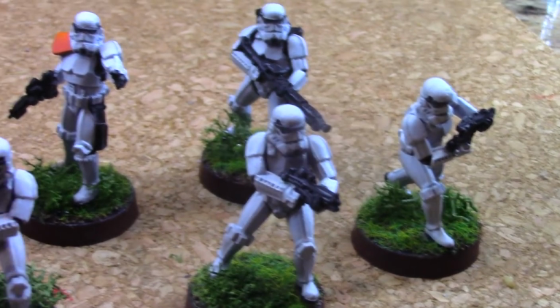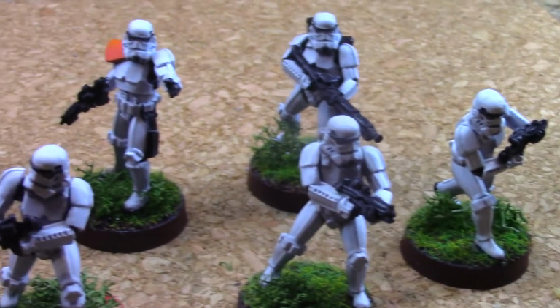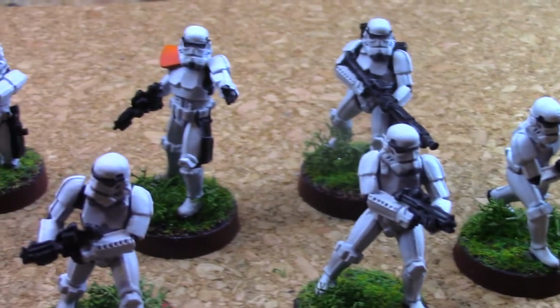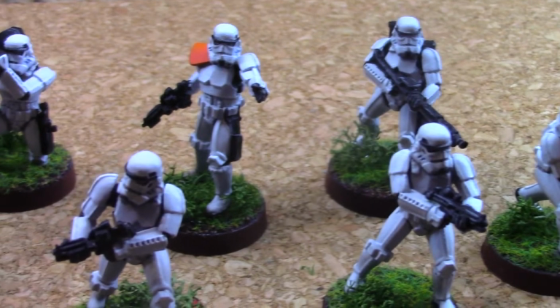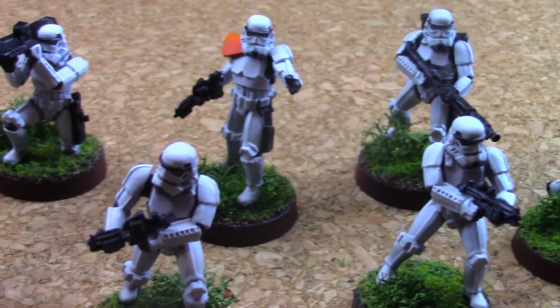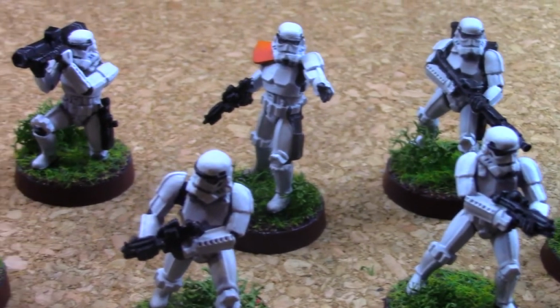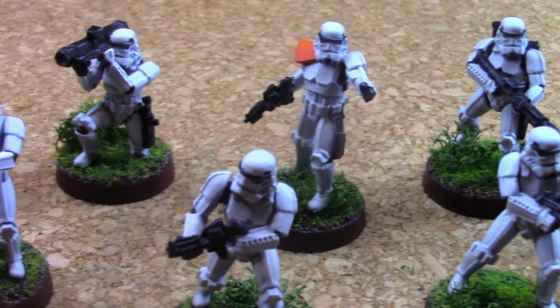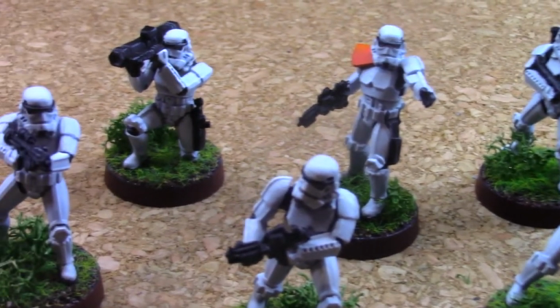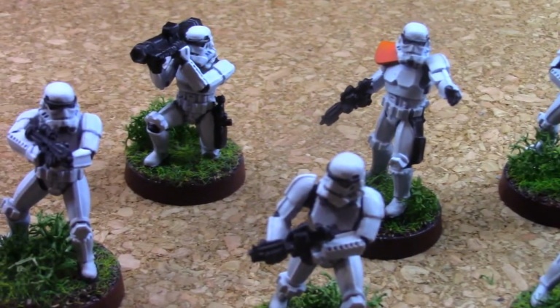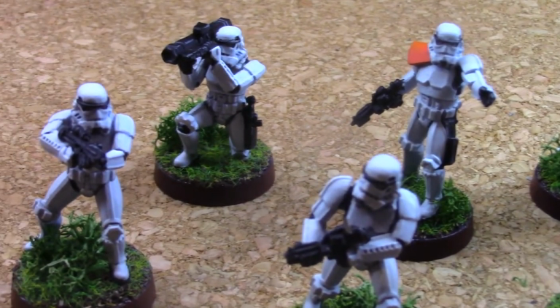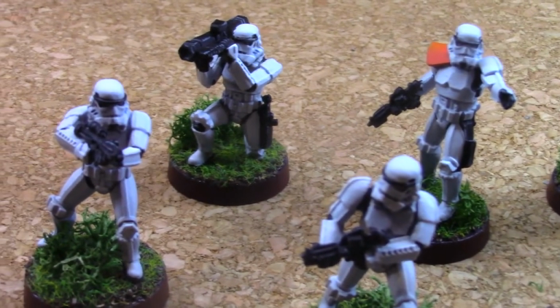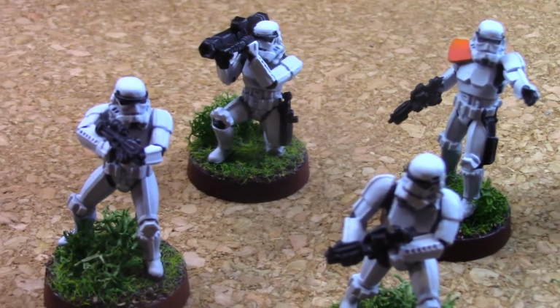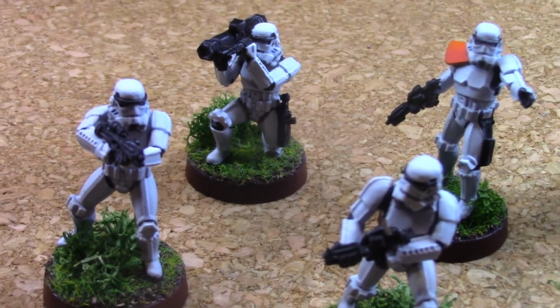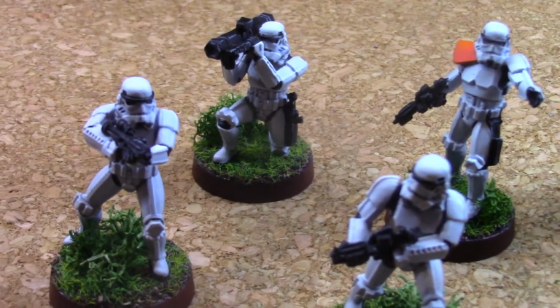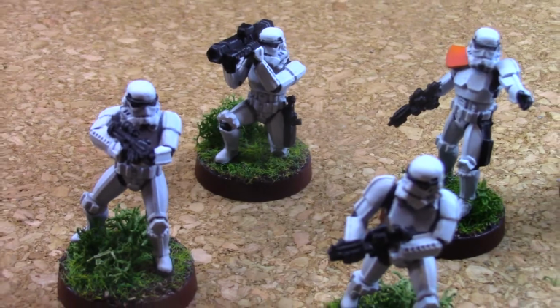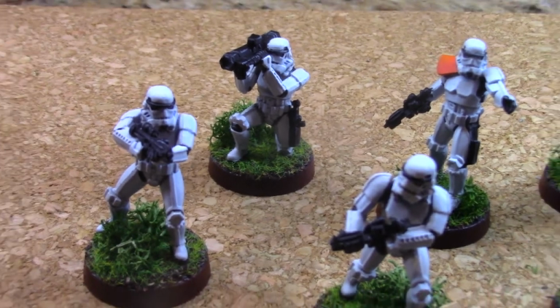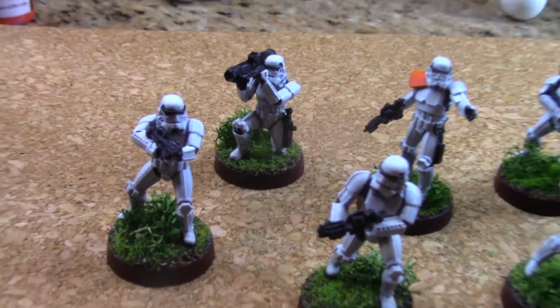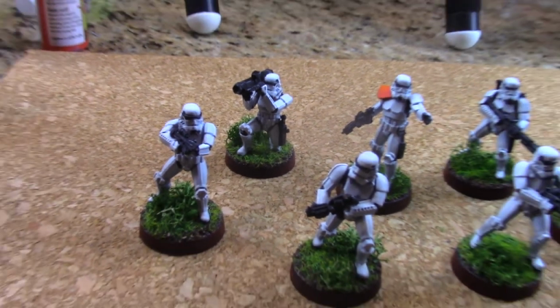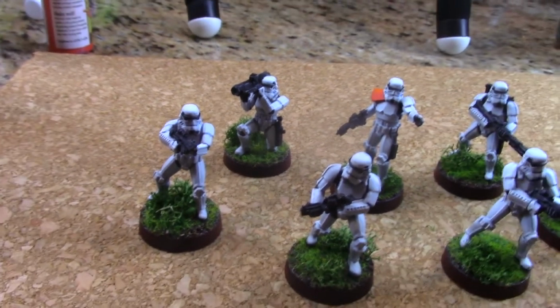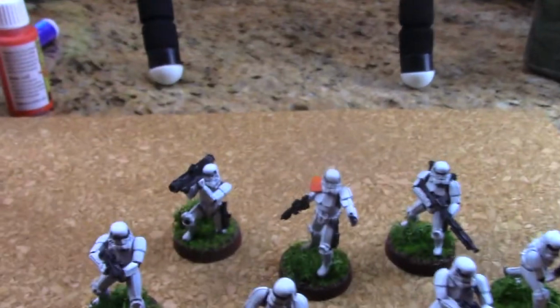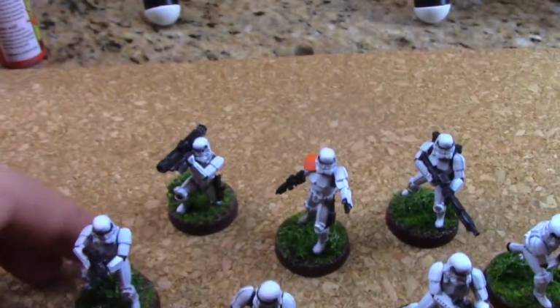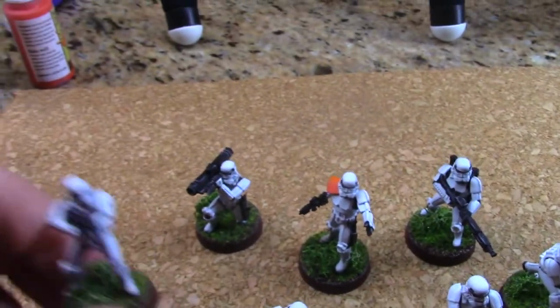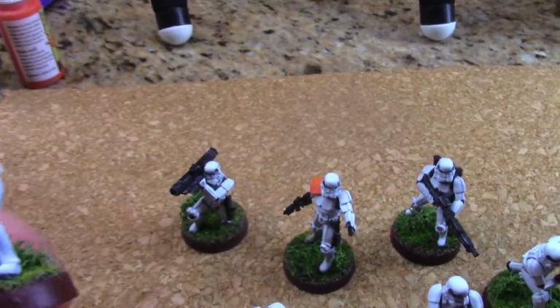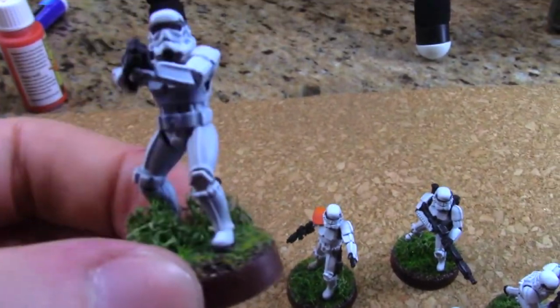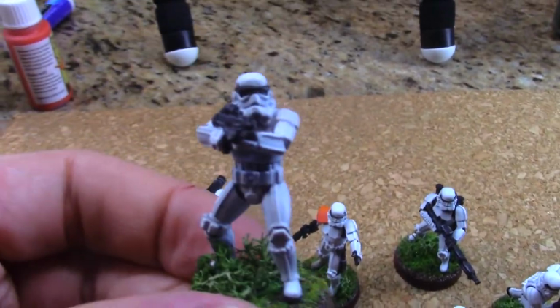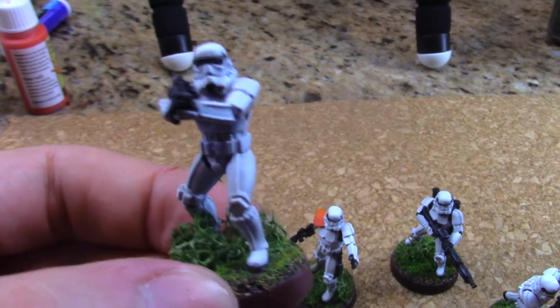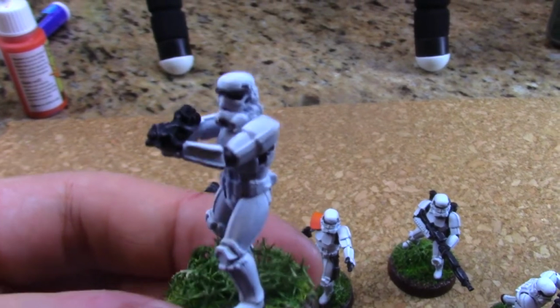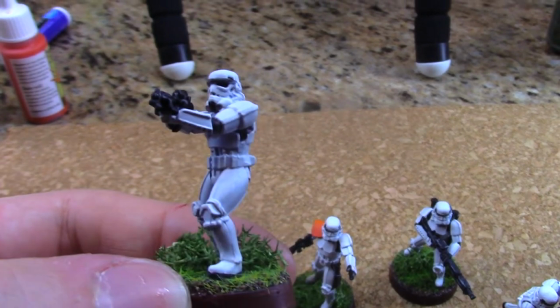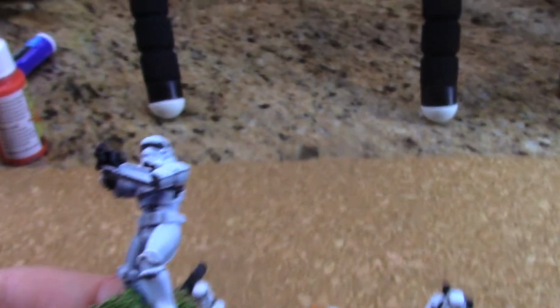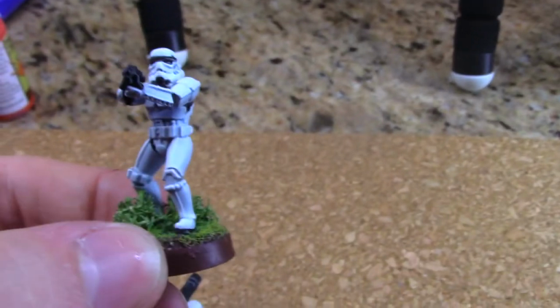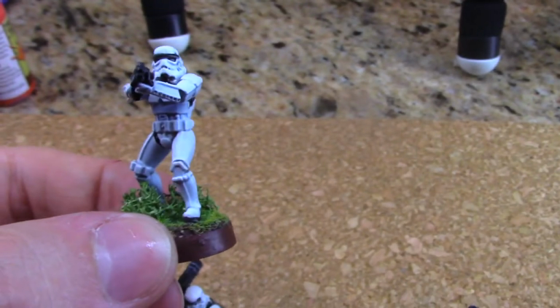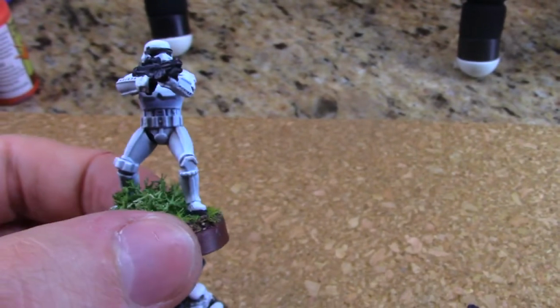For the most part painting these guys was fairly easy. It came down to taking some extra time with the tedious work for the detailed colors. Using a different approach than just washes was a lot of fun and it proved to be a very valuable technique. Hope you enjoy the video and I hope I can make more like this in the future.